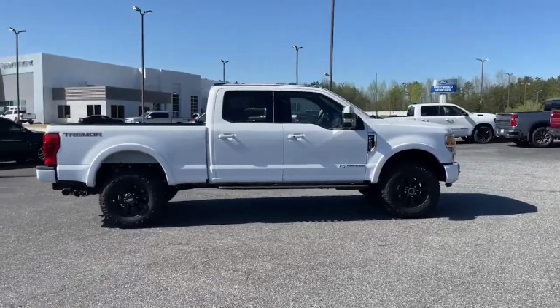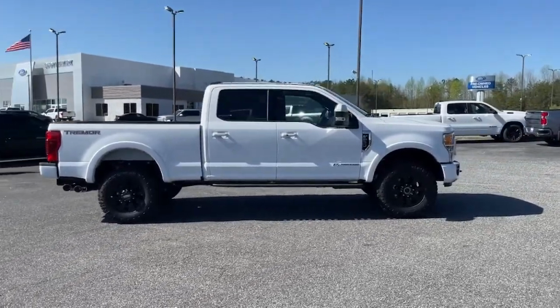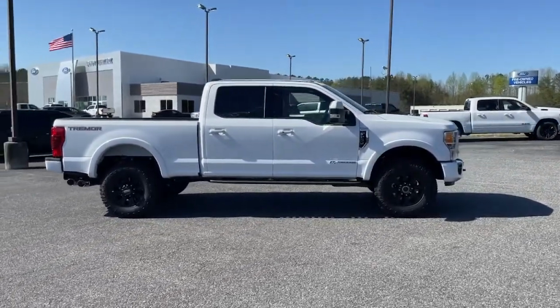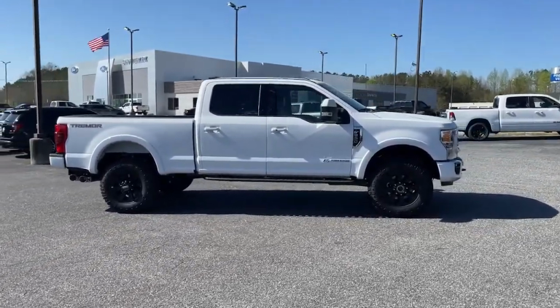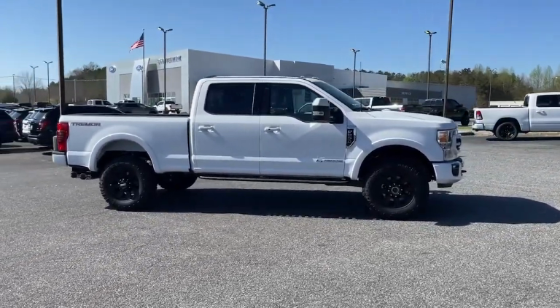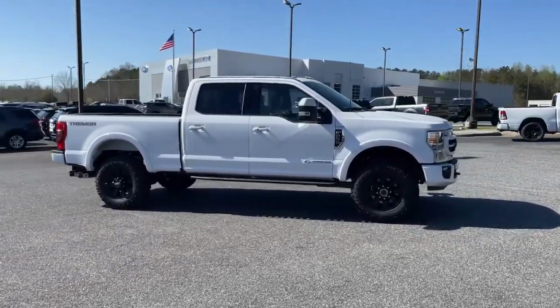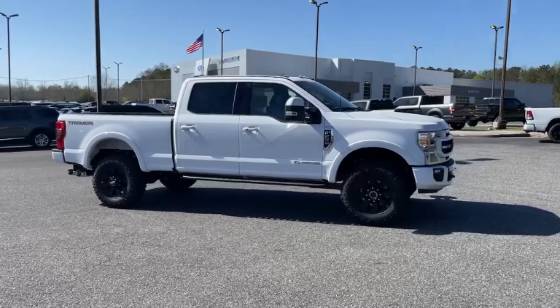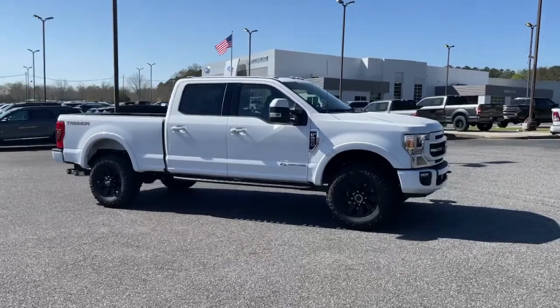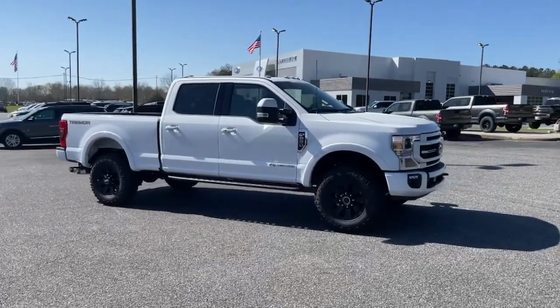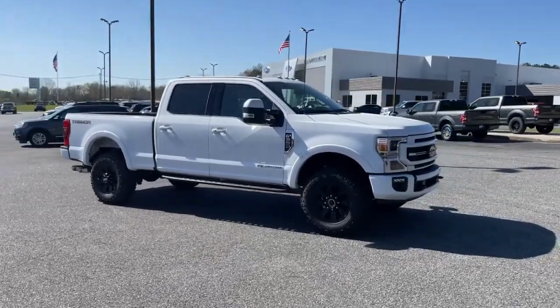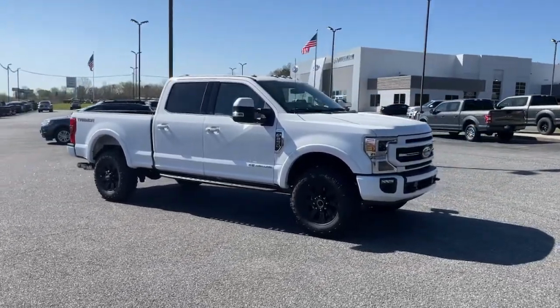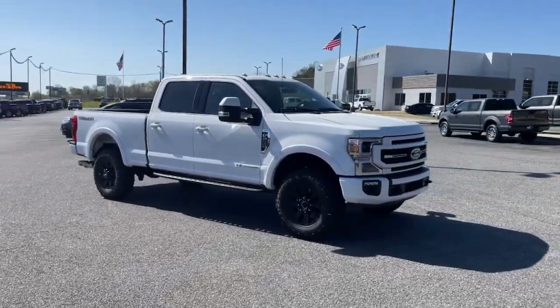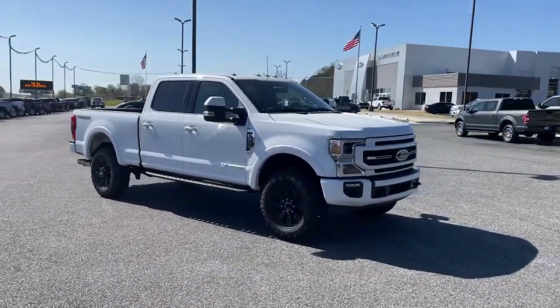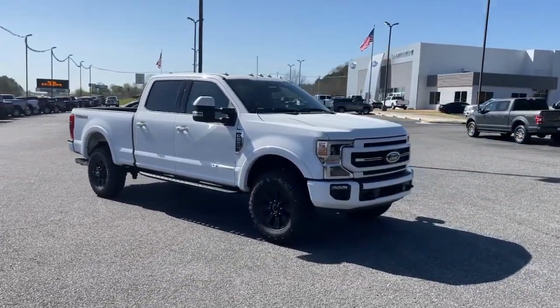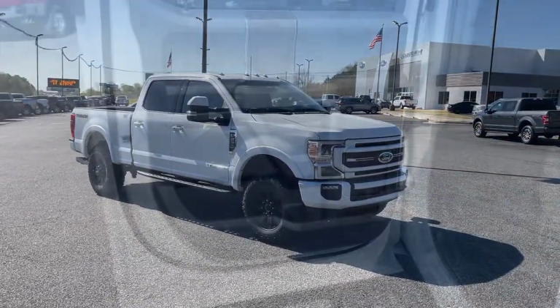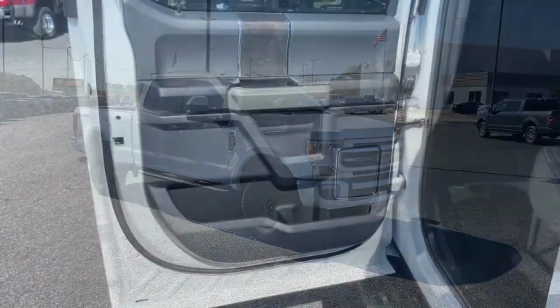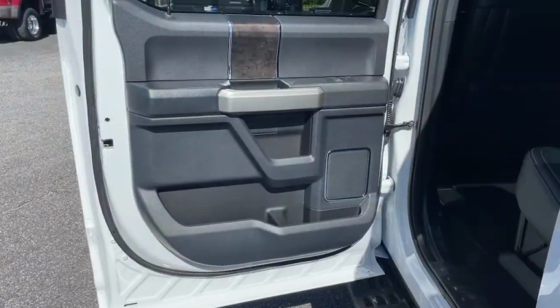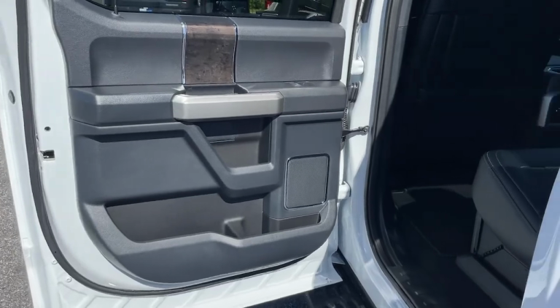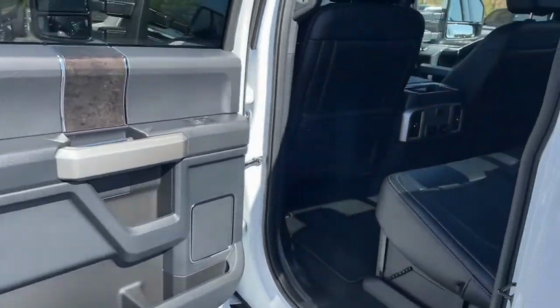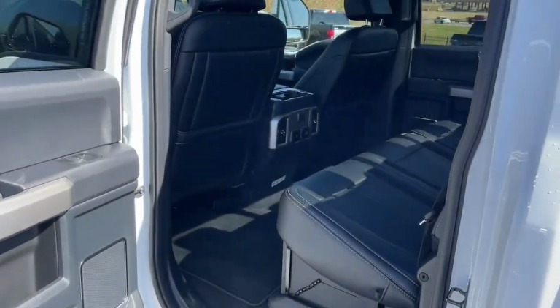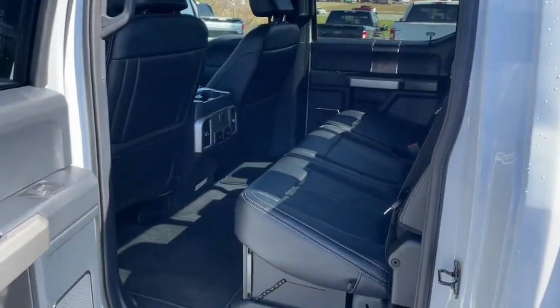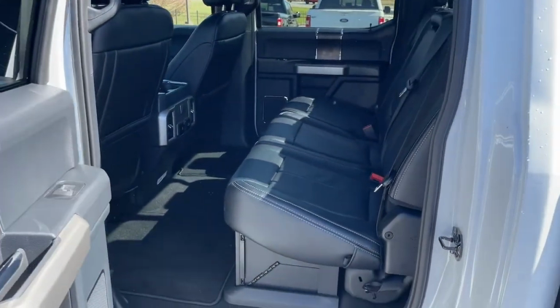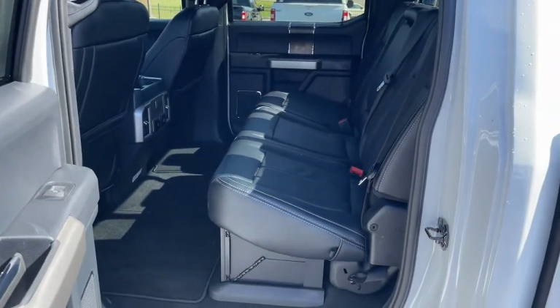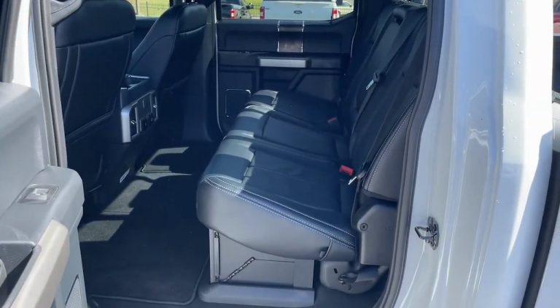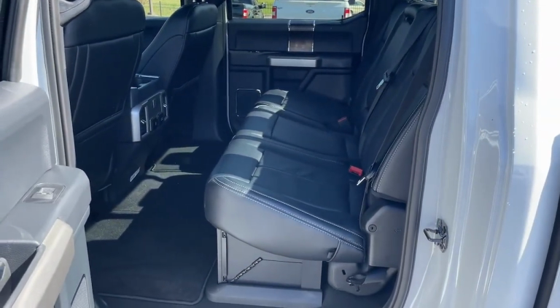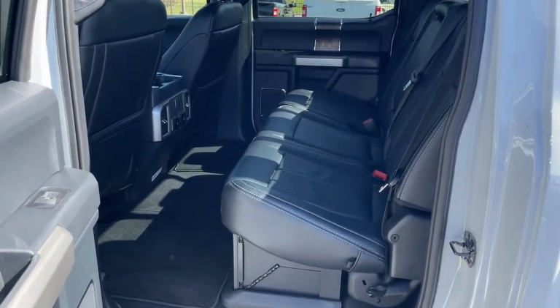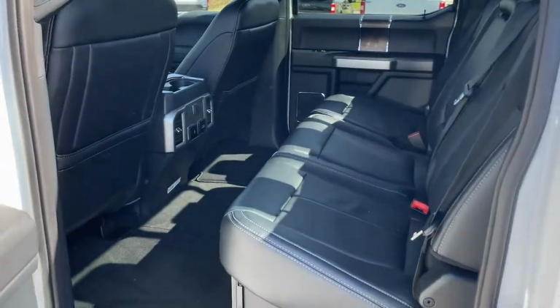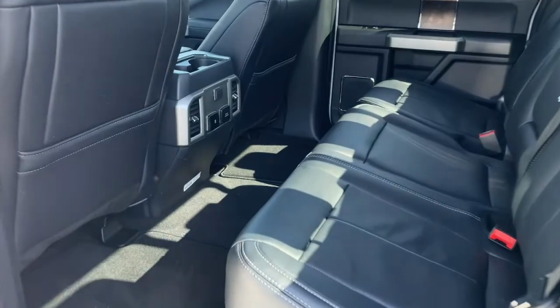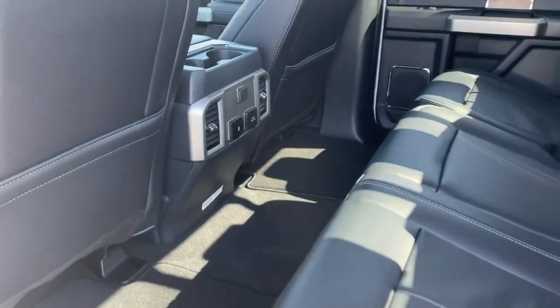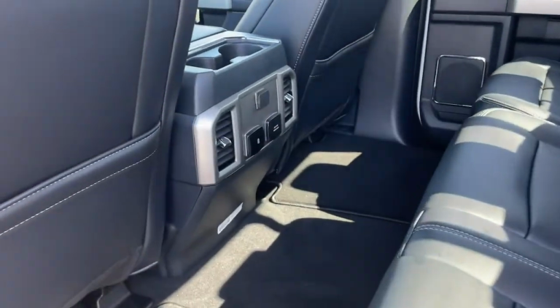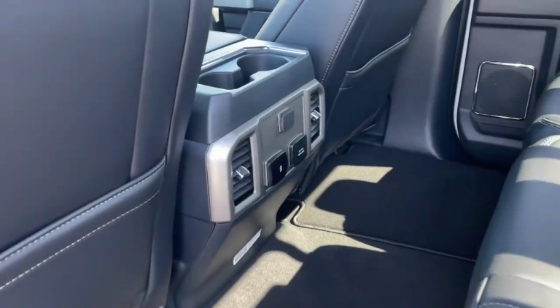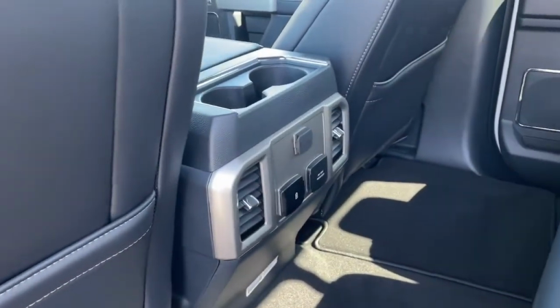The following are some of this vehicle's highlighted options: keyless entry, heated driver's seat, sun and moonroof, navigation system, bed liner, remote engine start, 4x4, fog lamps, electronic stability control, and blind spot monitor.